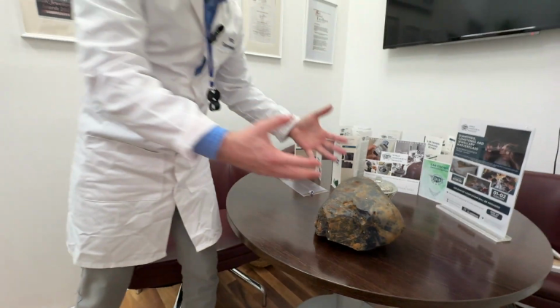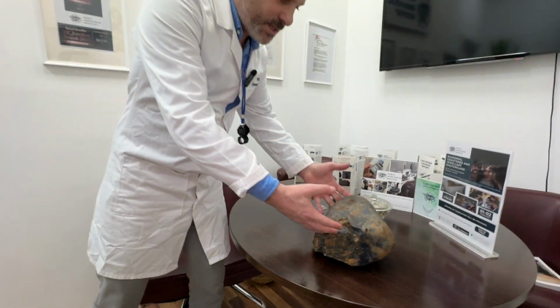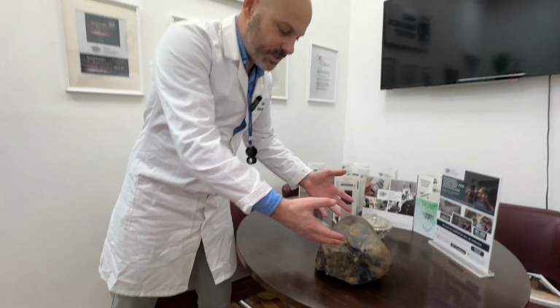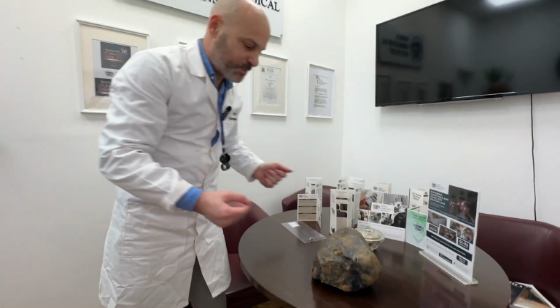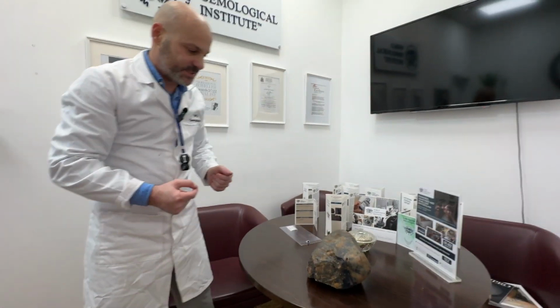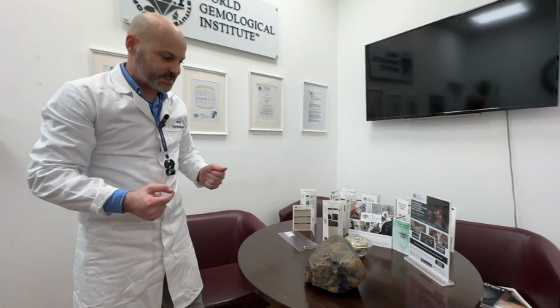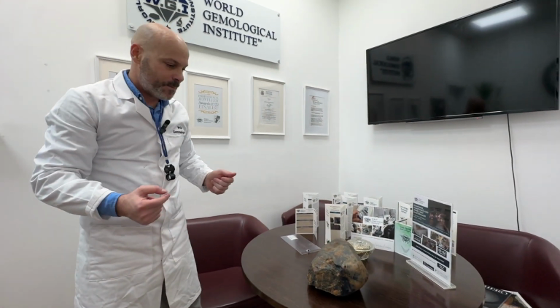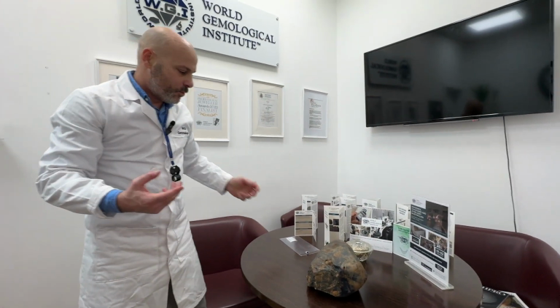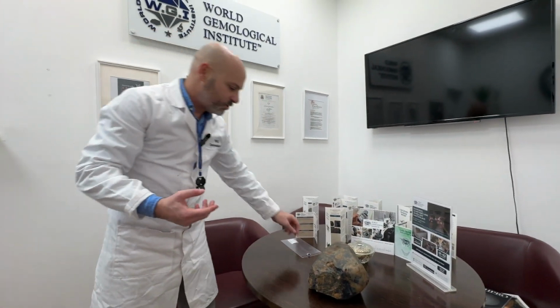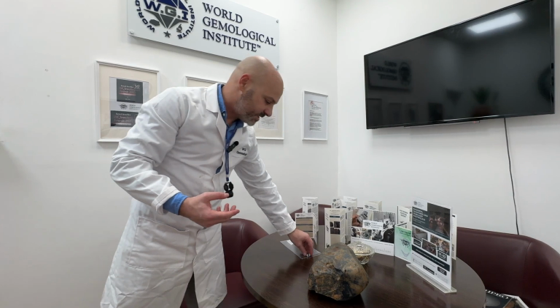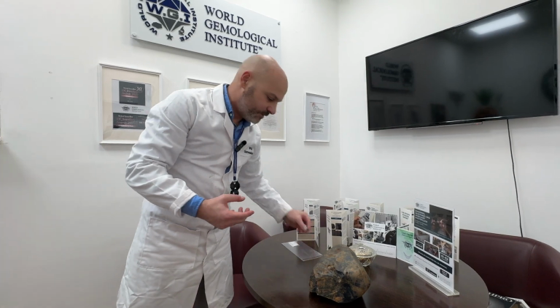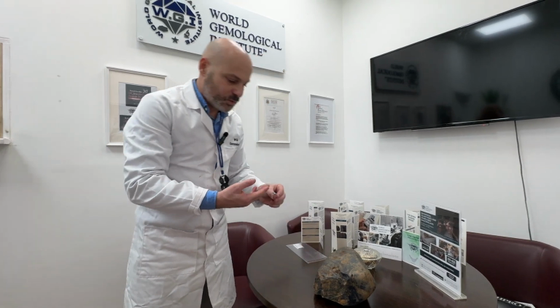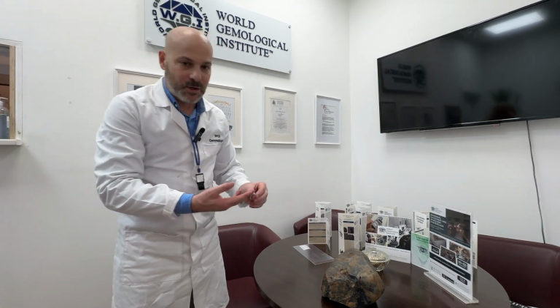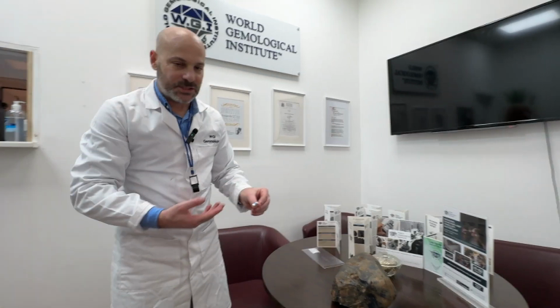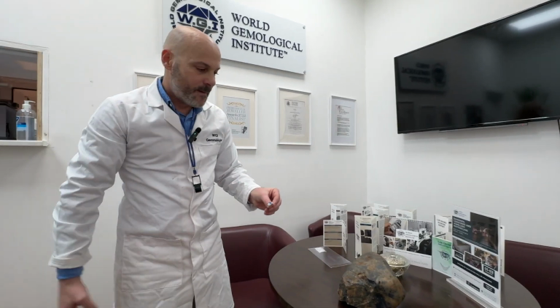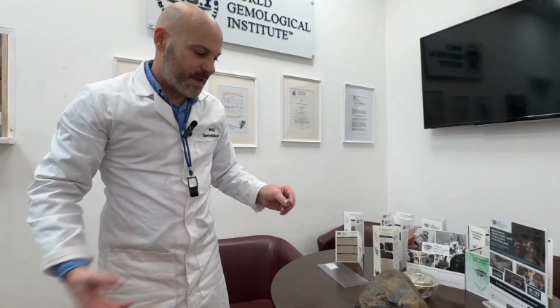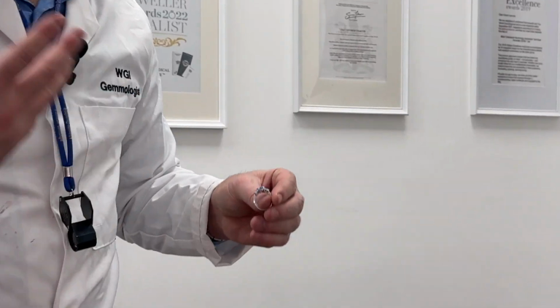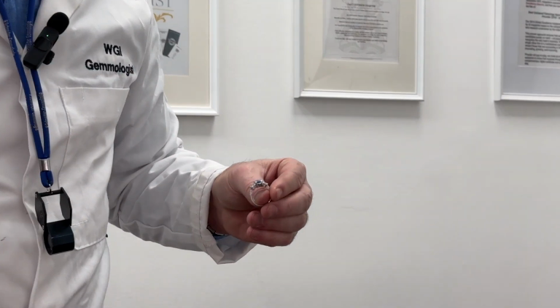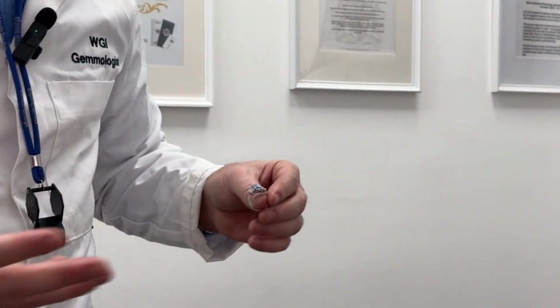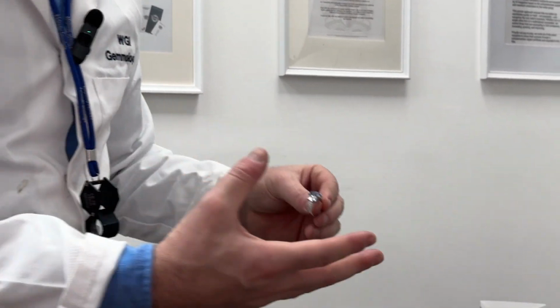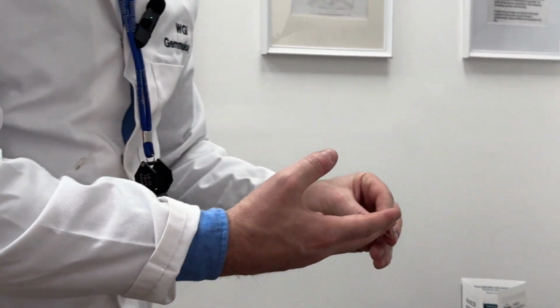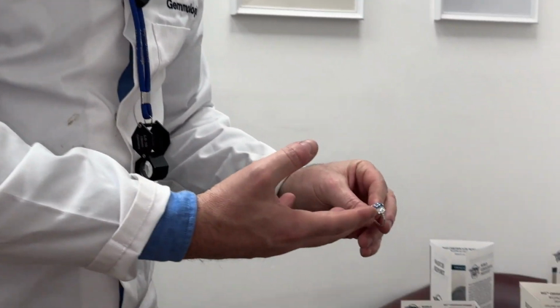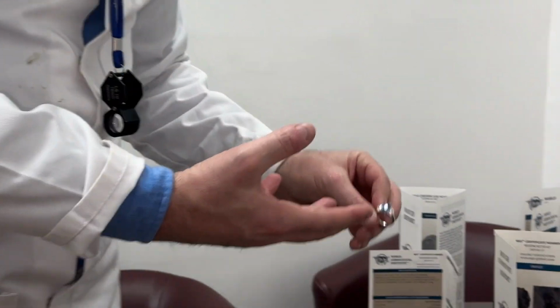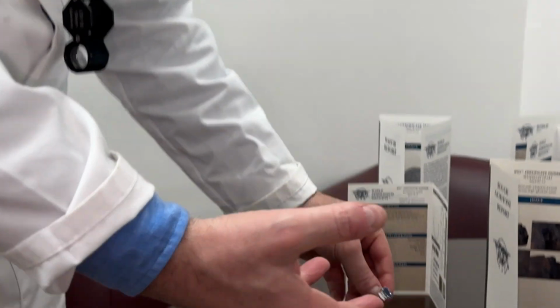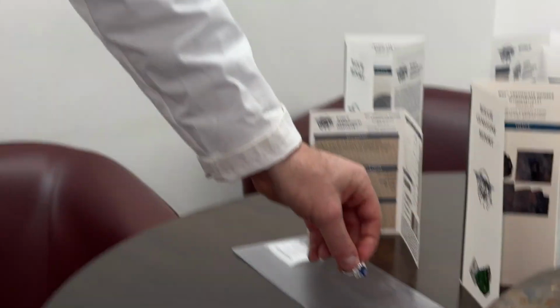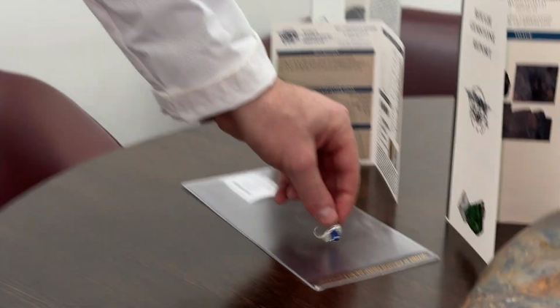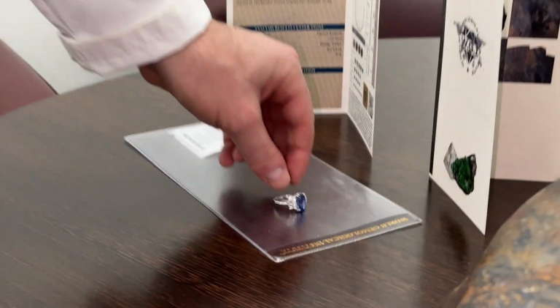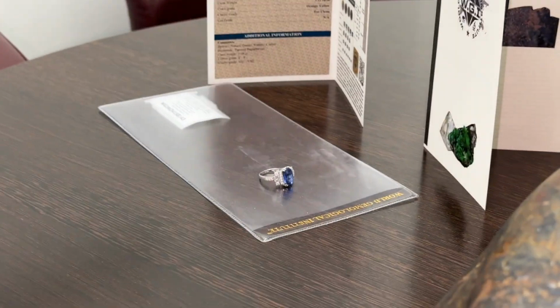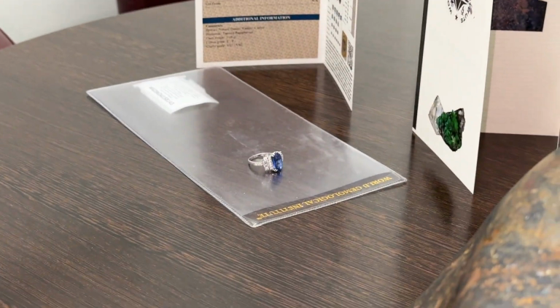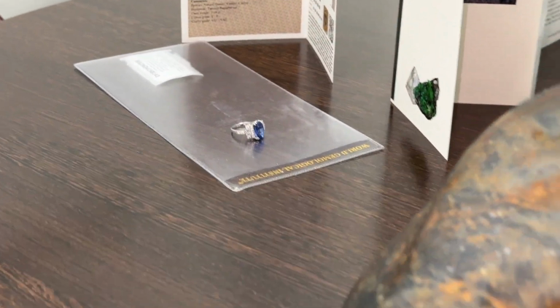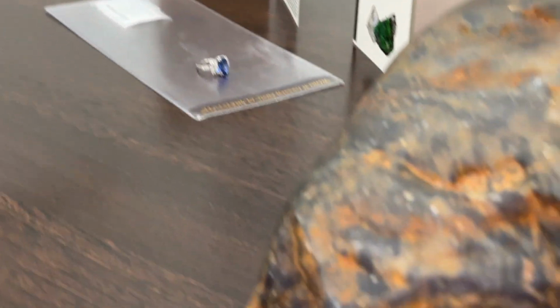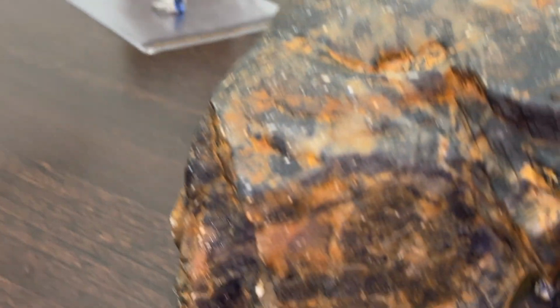When we choose a stone to be polished, mainly what we look at is the color and also the transparency. As you can see here, we have a large boulder.